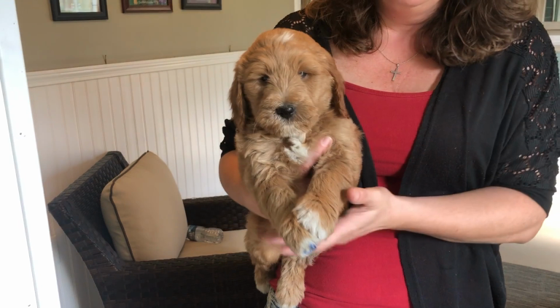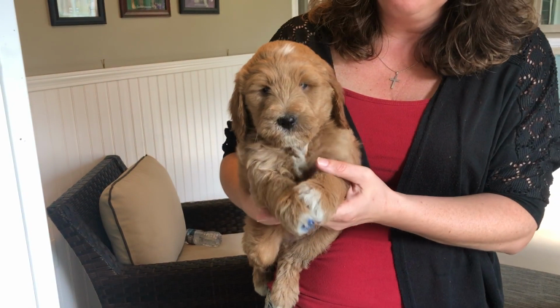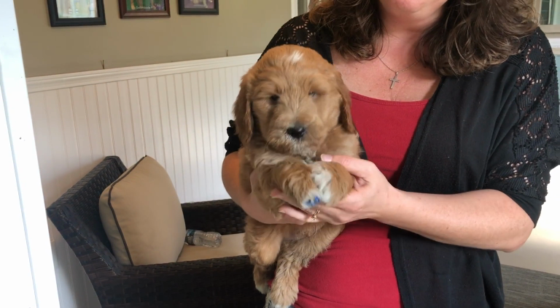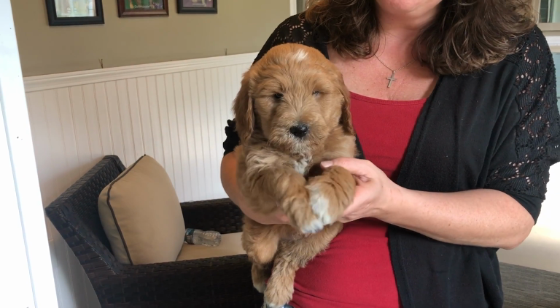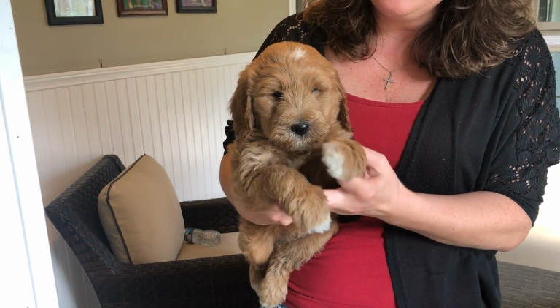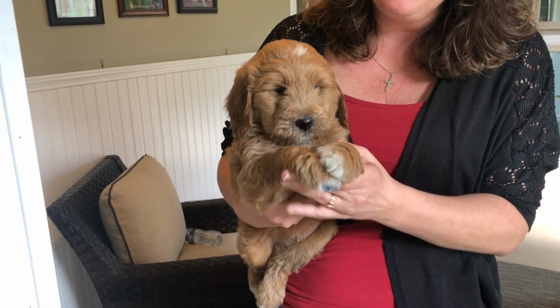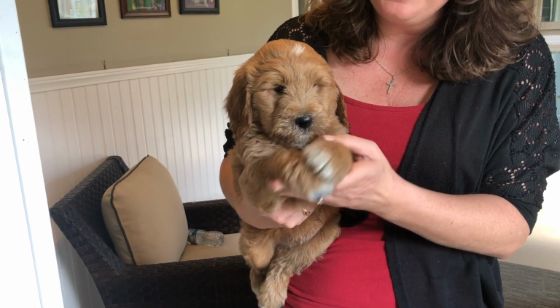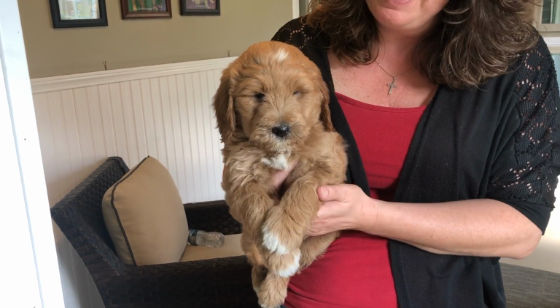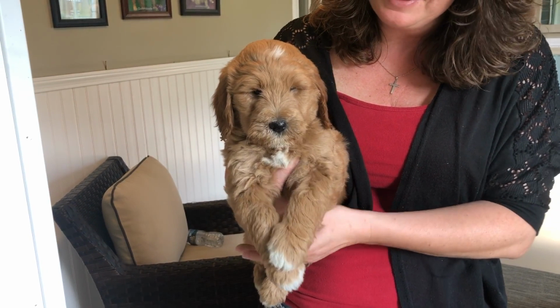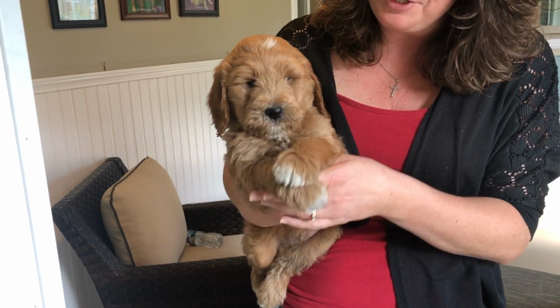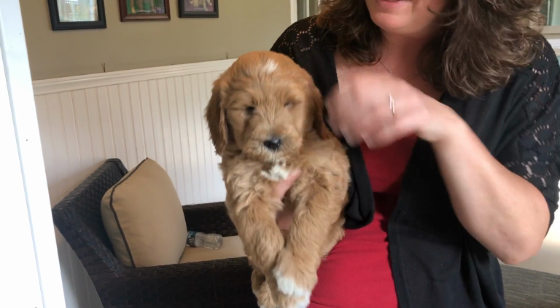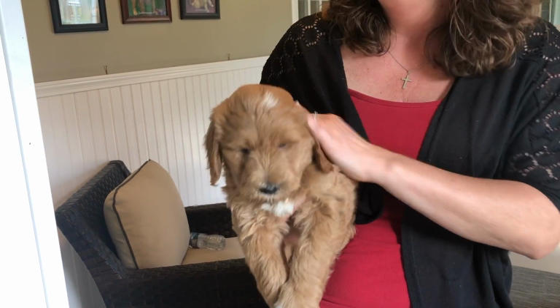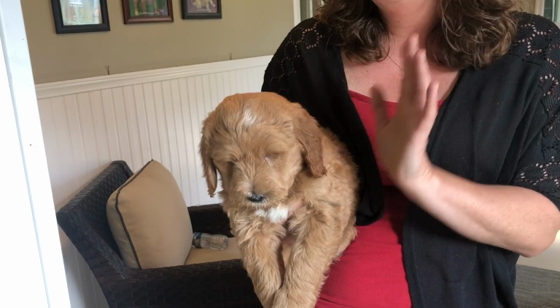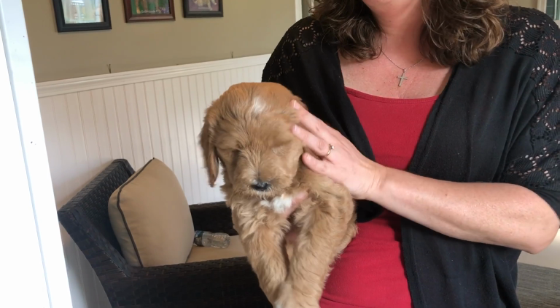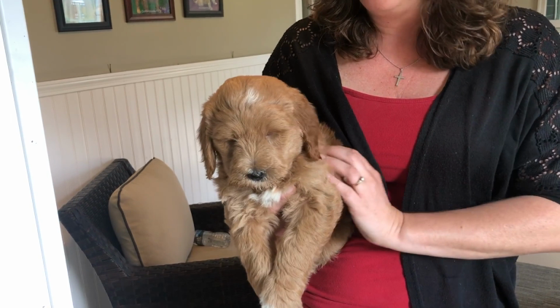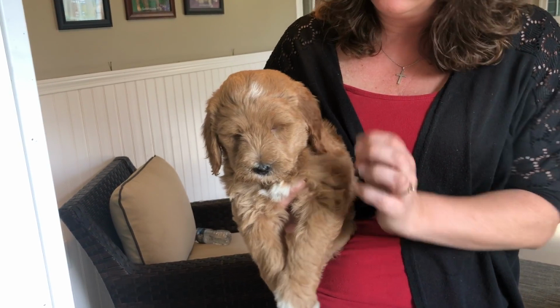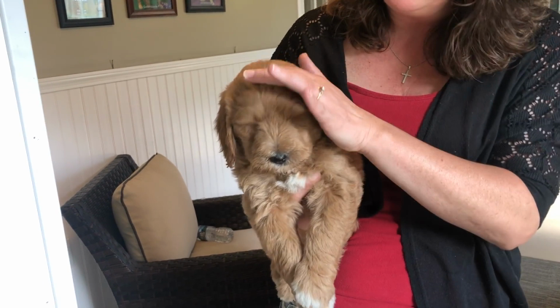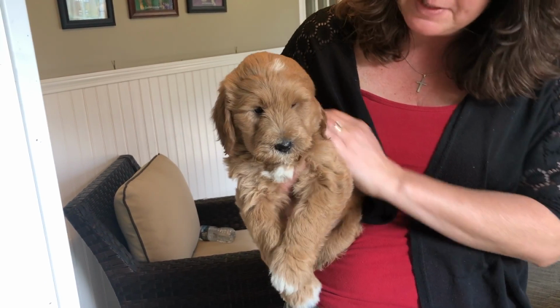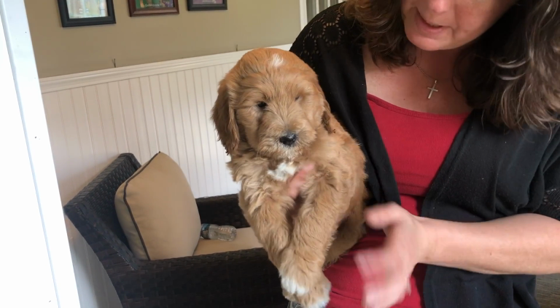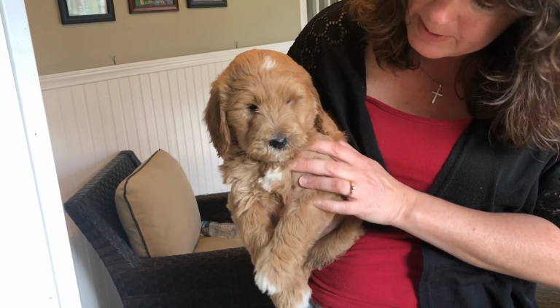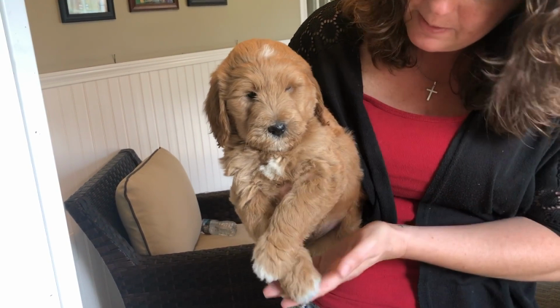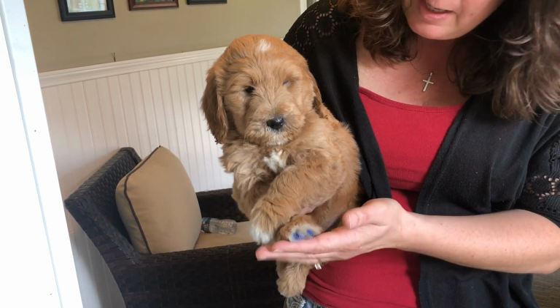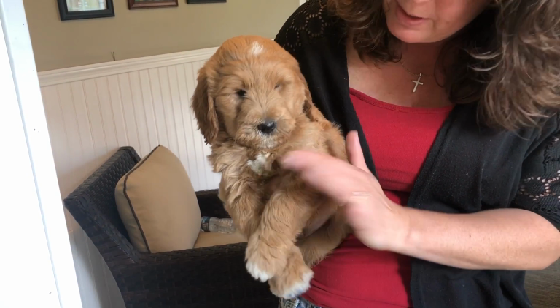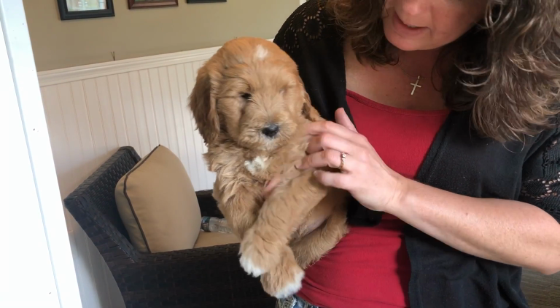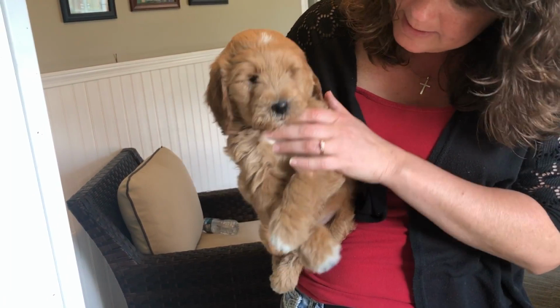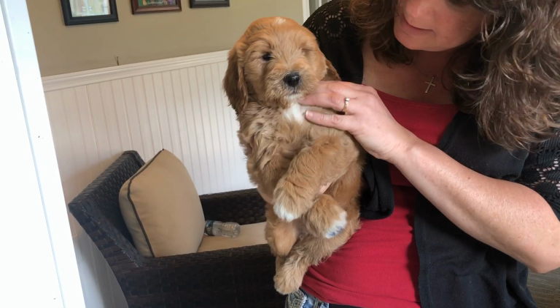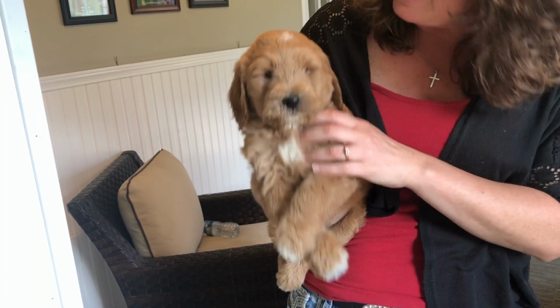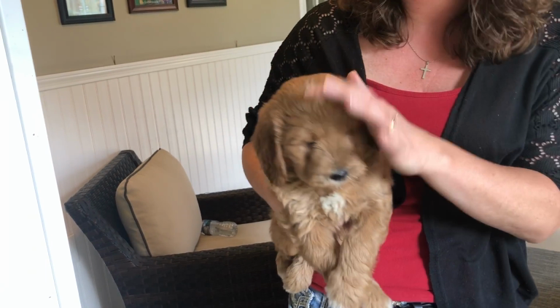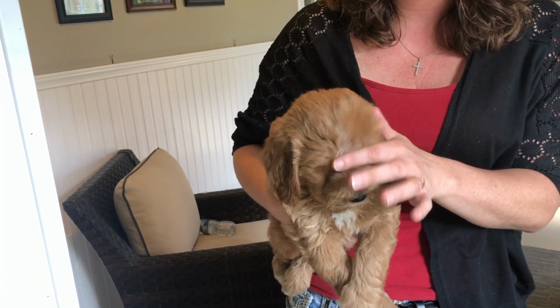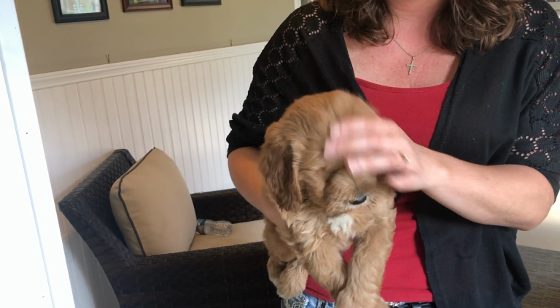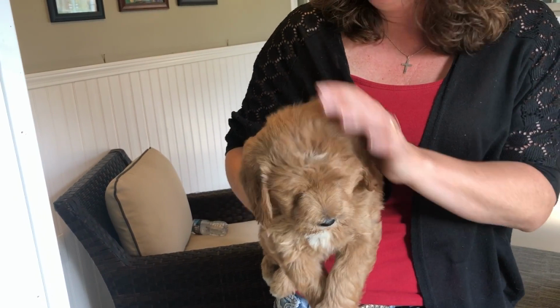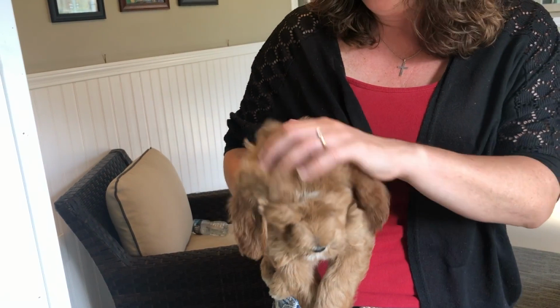Here we have the blue male from Luna's Litter — repainted his toenails blue. He is a nice, beautiful red color. He does have some white spots on him as well, a little bit on his paws, a little bit on his chest, and a little mark on his head too.